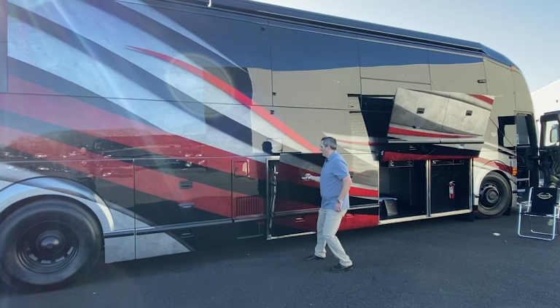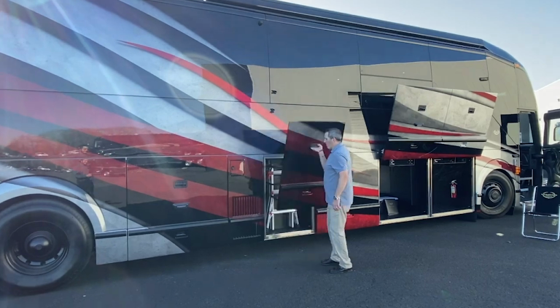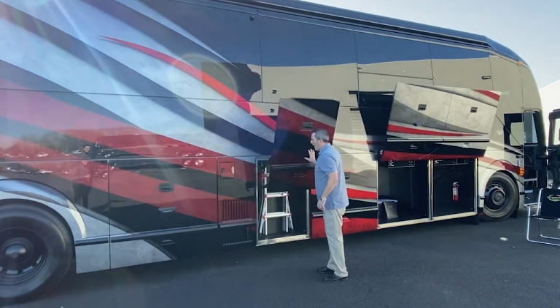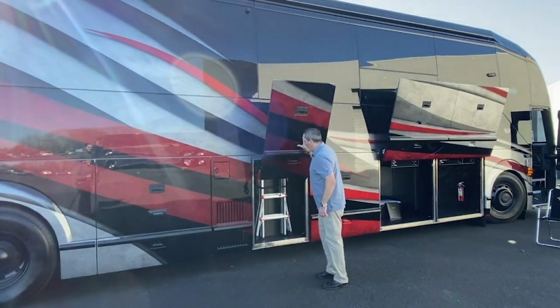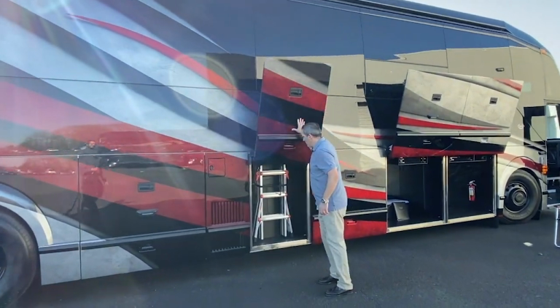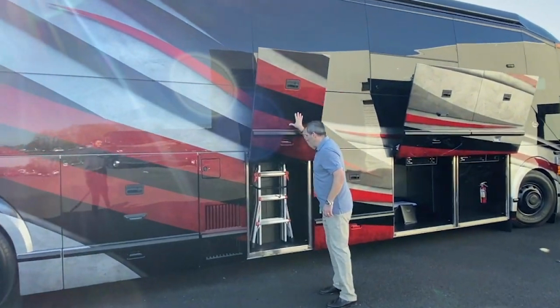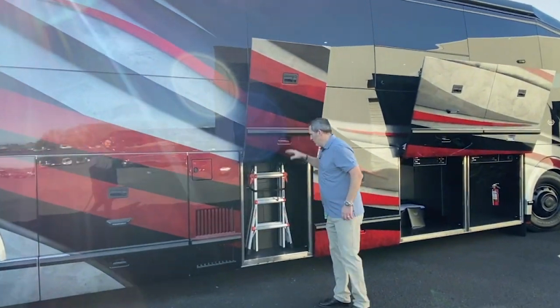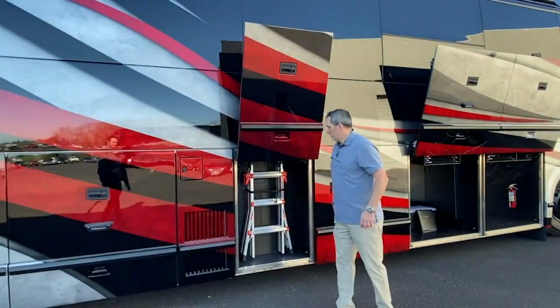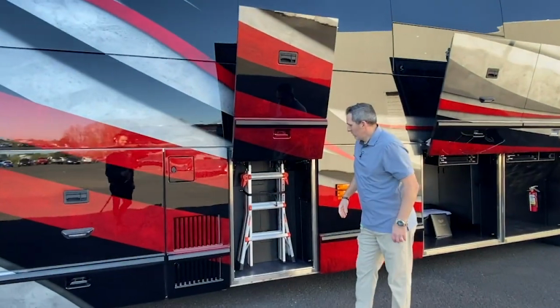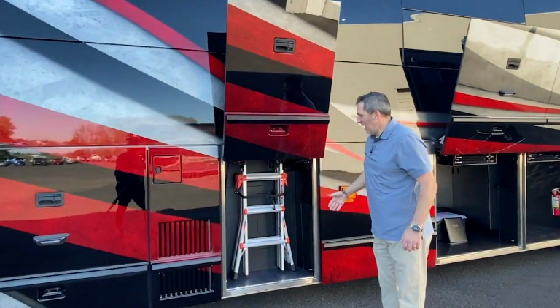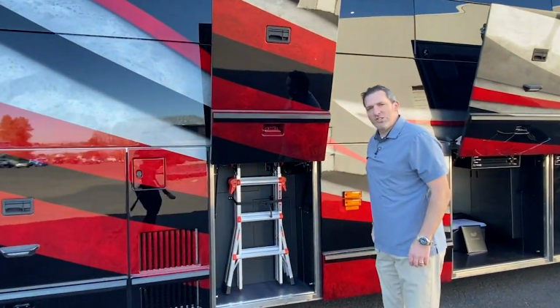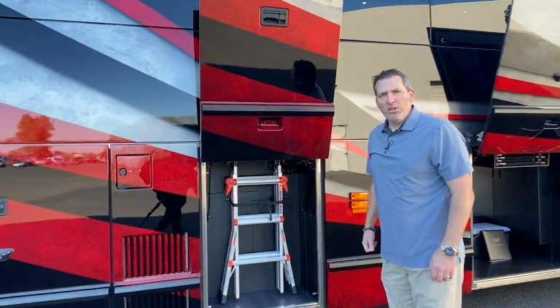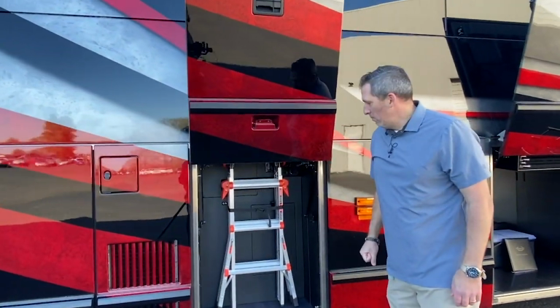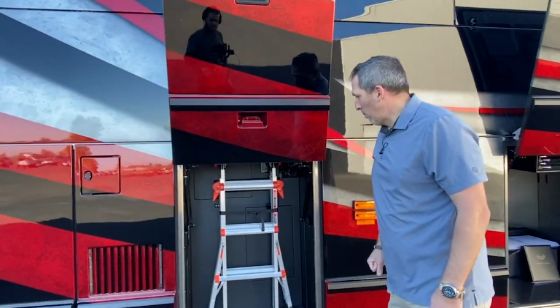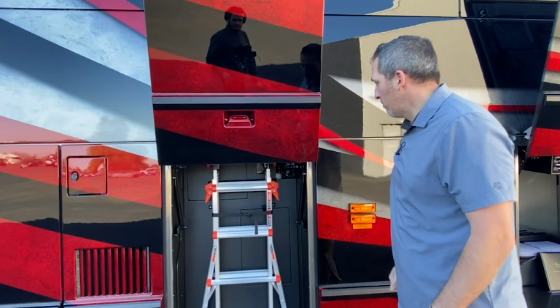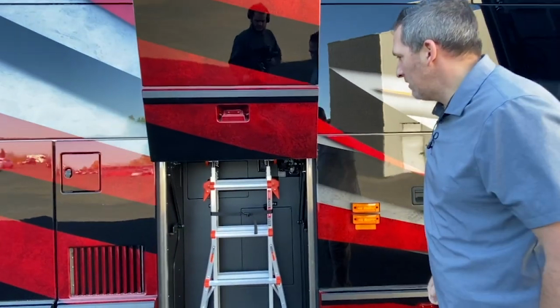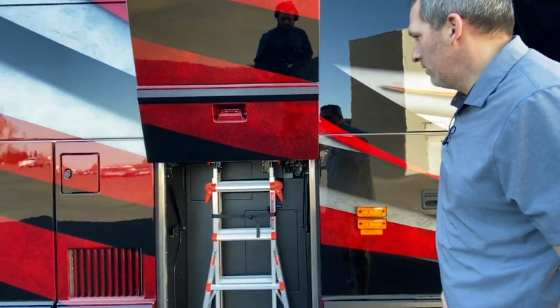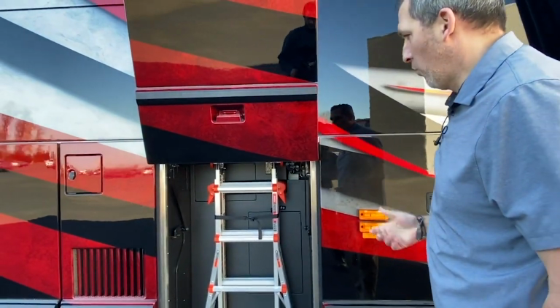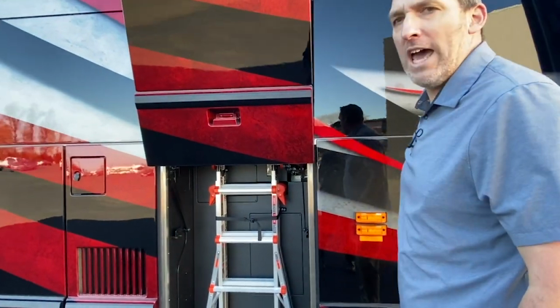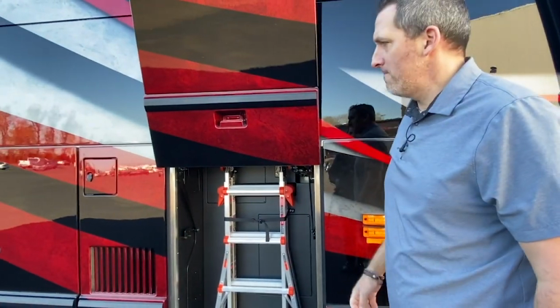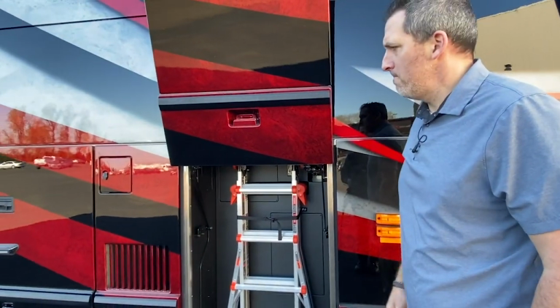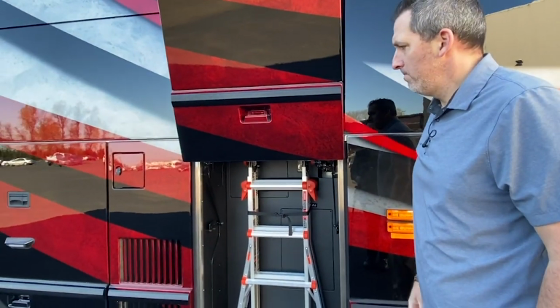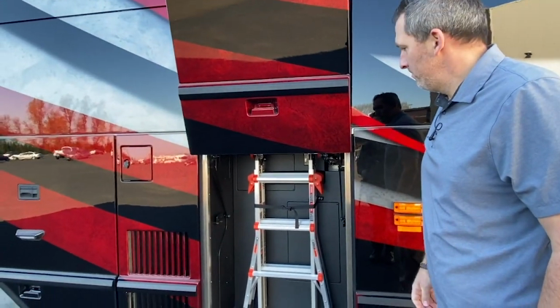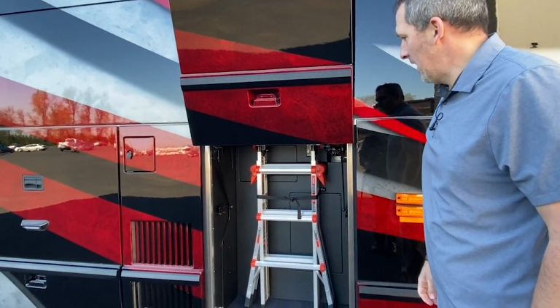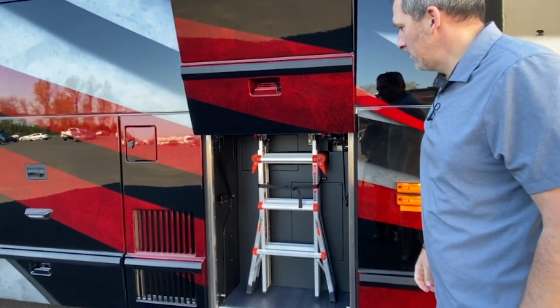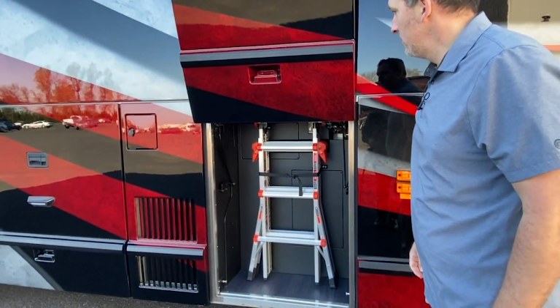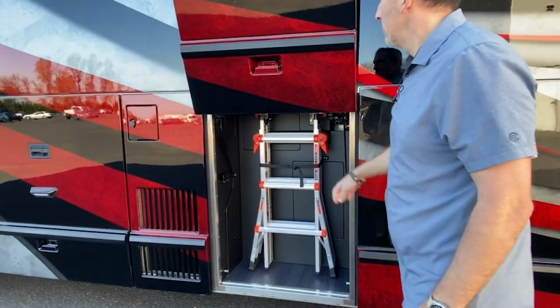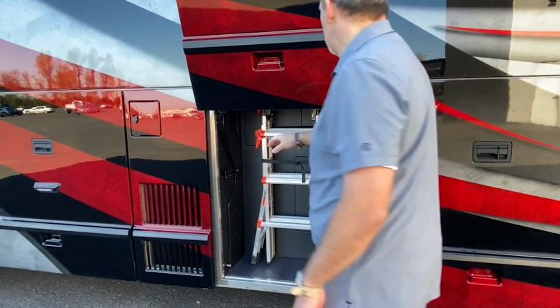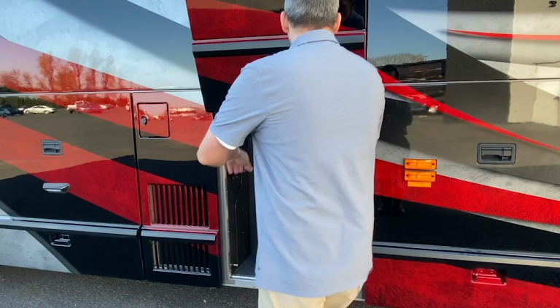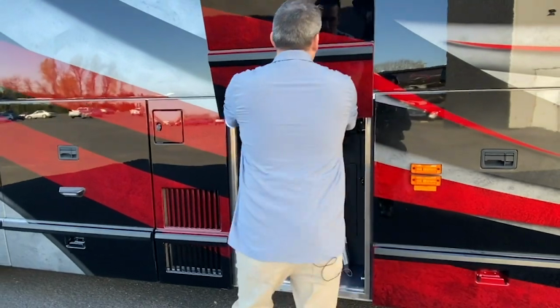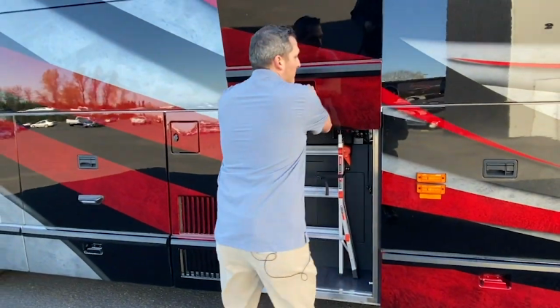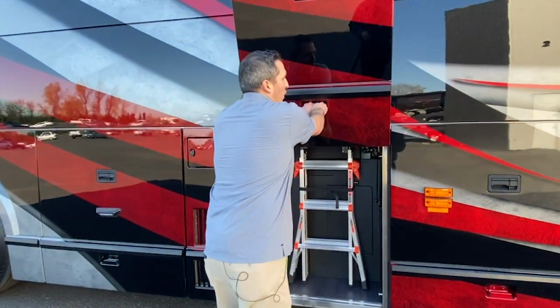This is small bay four. Not a lot of storage, but a perfect place for your ladder. Isn't that nice? Set up well.